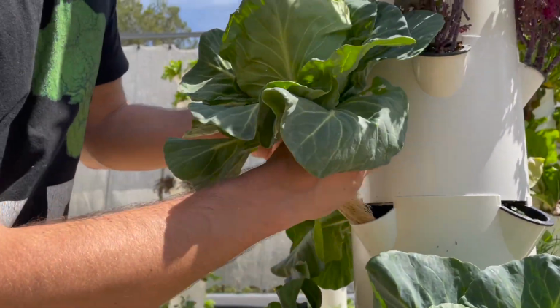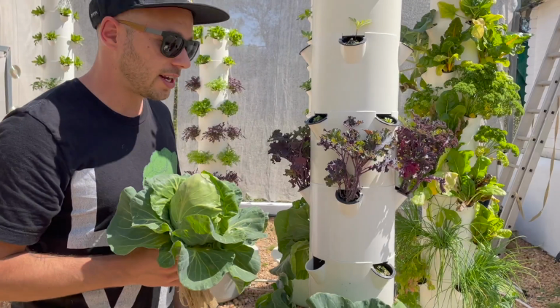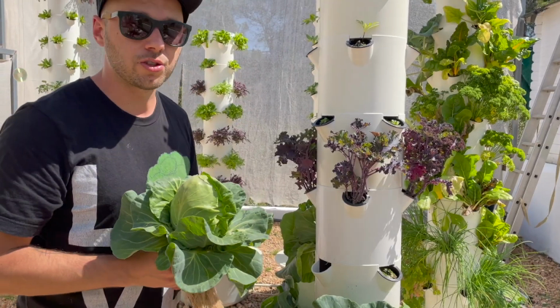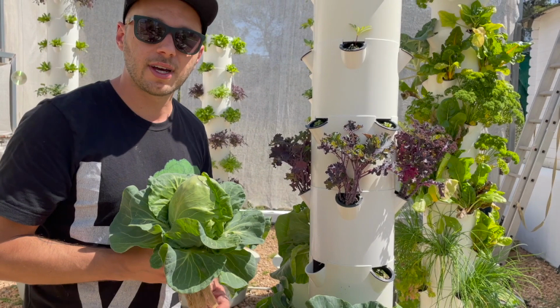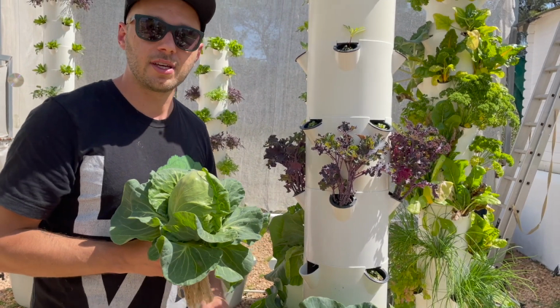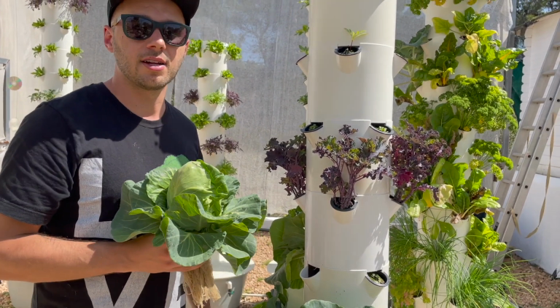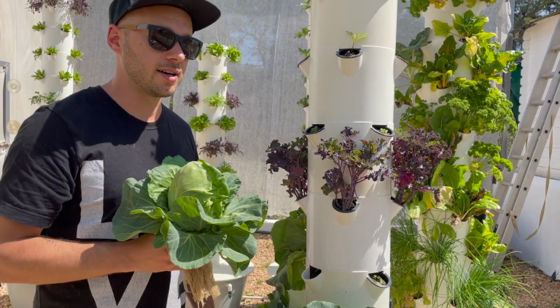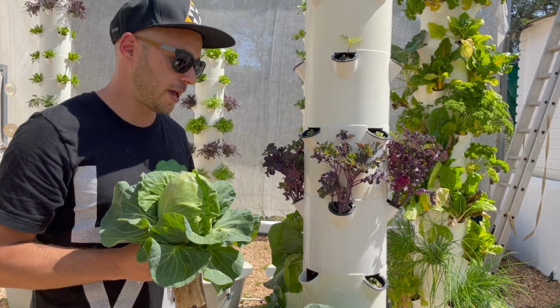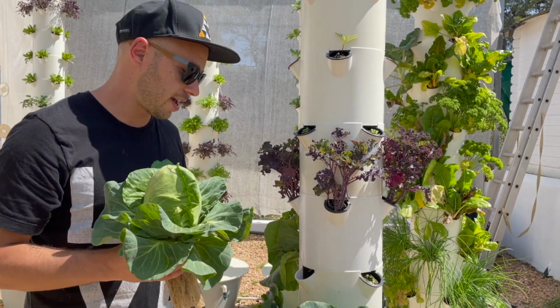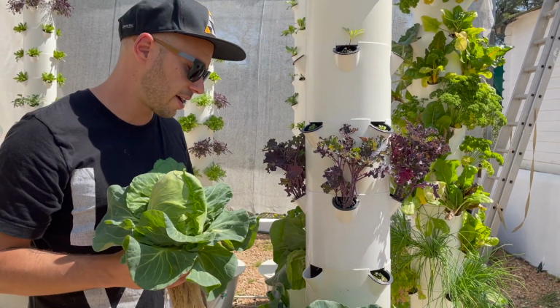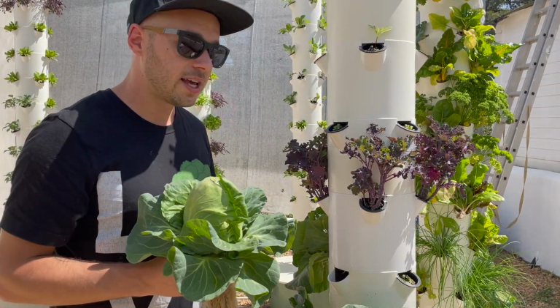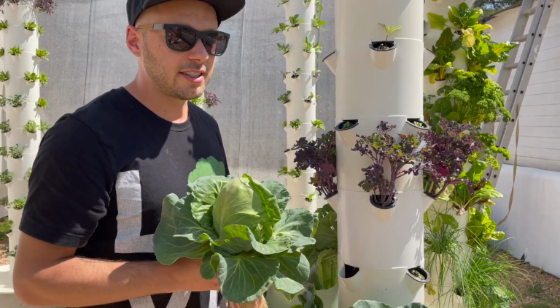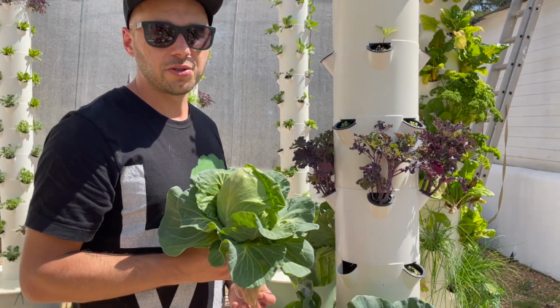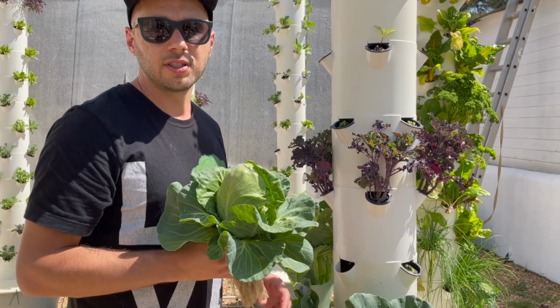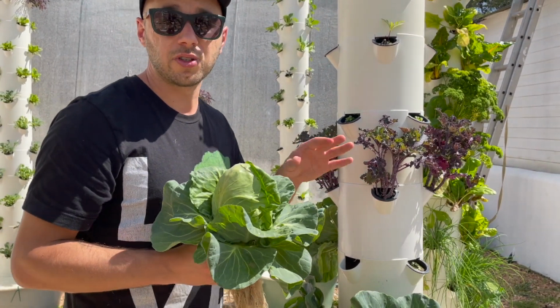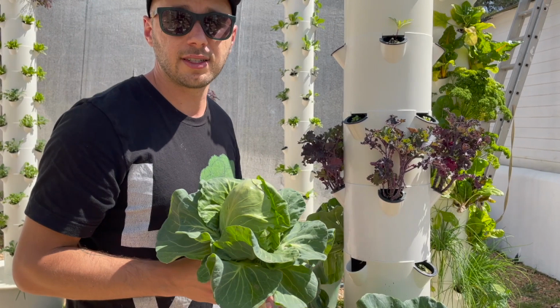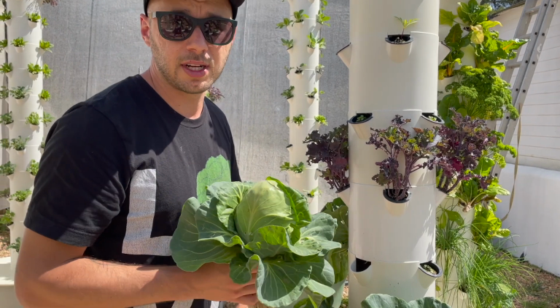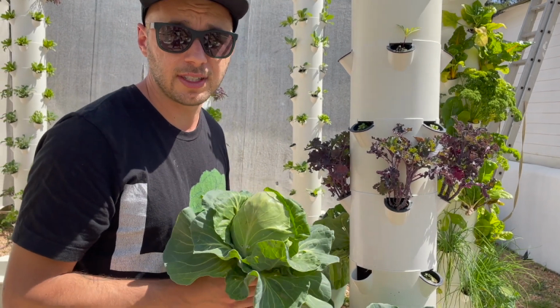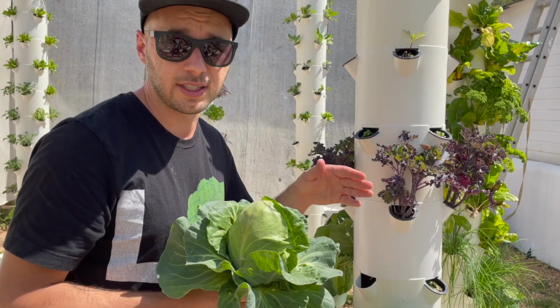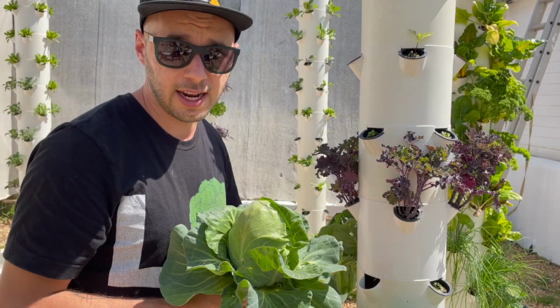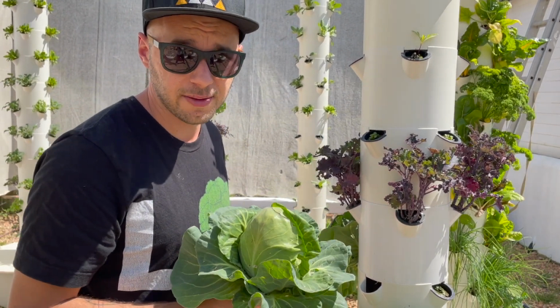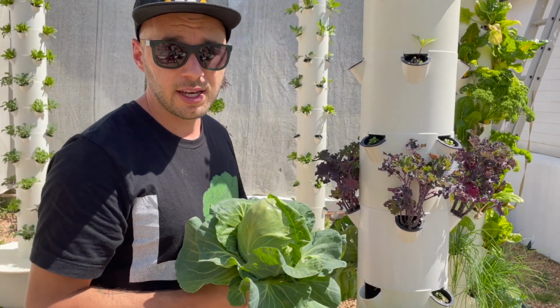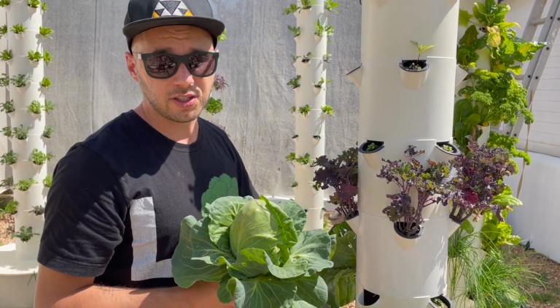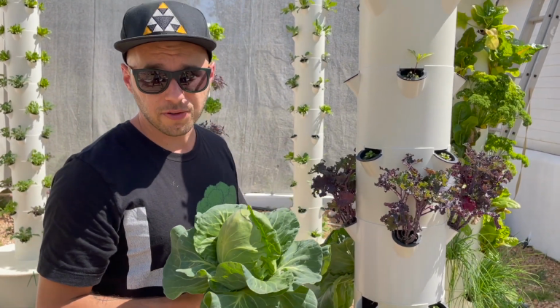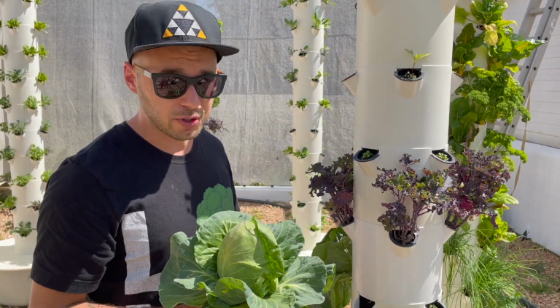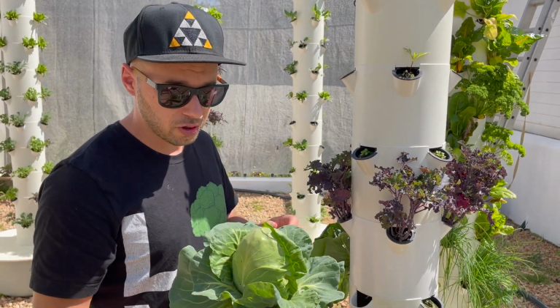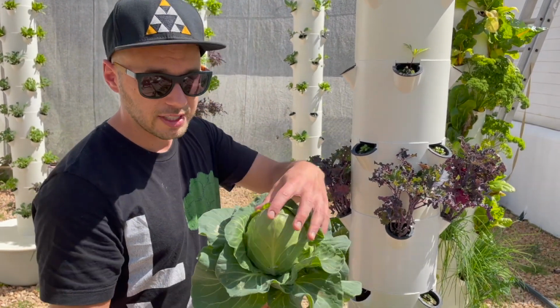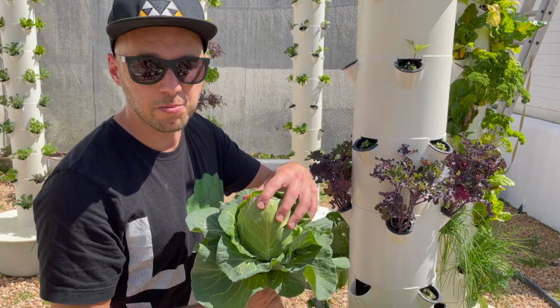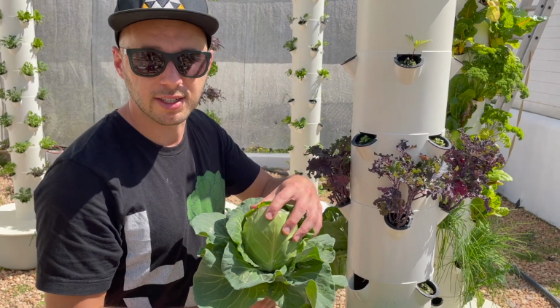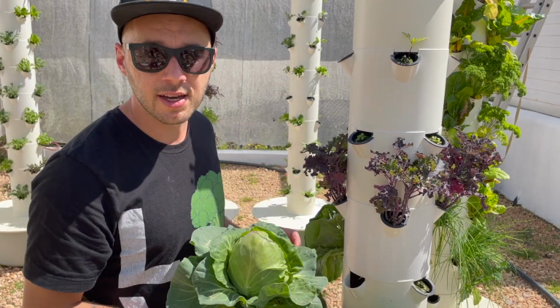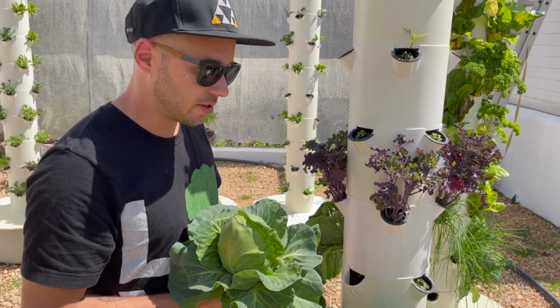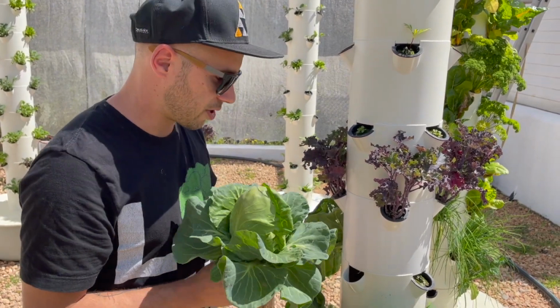Right now it's springtime in Spain and we have 18 degree temperatures in the daytime and 11 Celsius at nighttime. That's actually the perfect temperature for growing all these big brassicas on the tower garden.